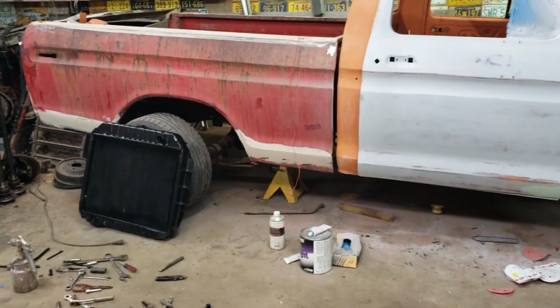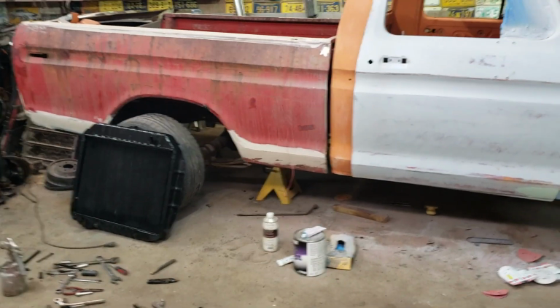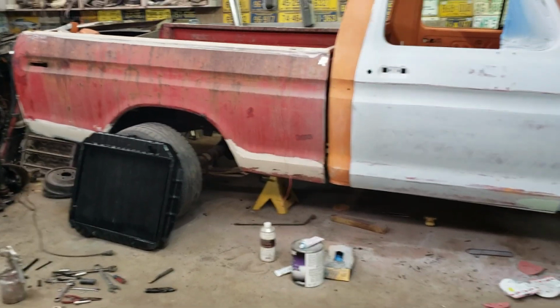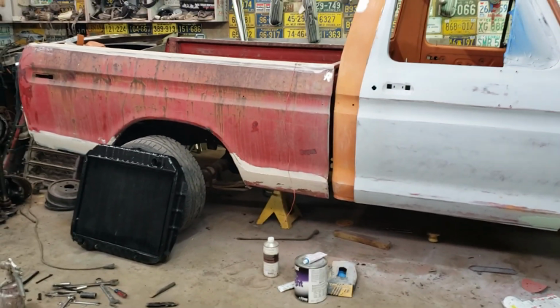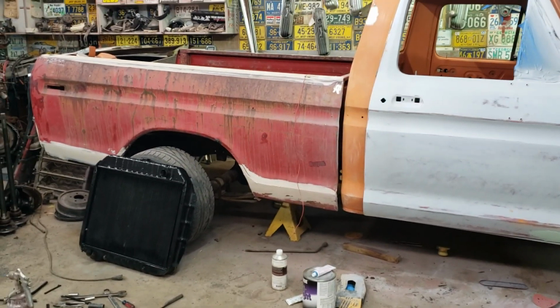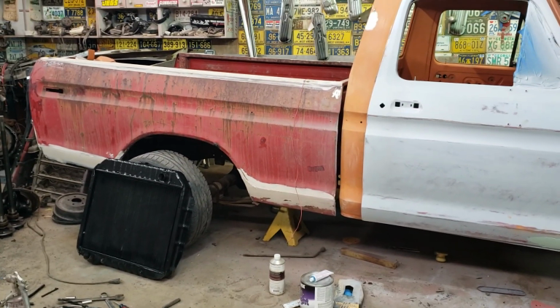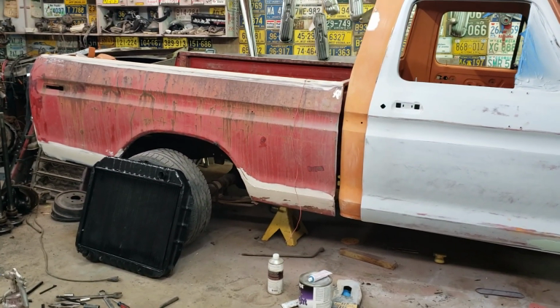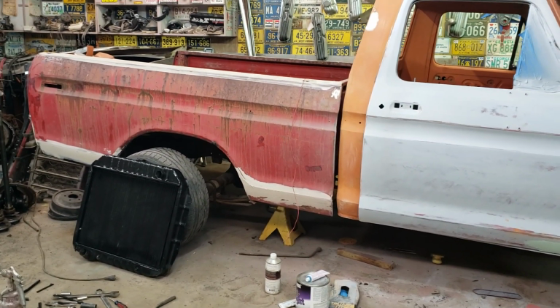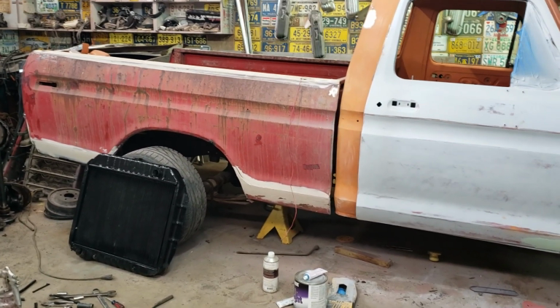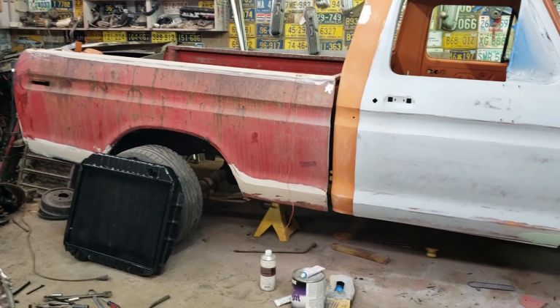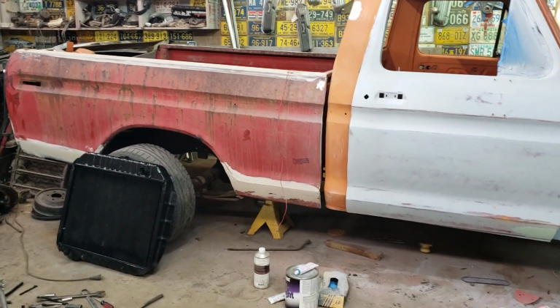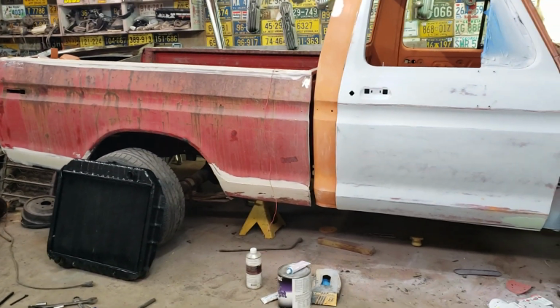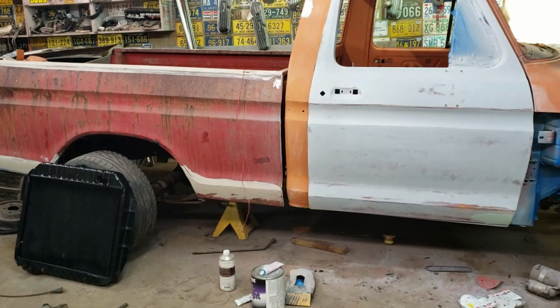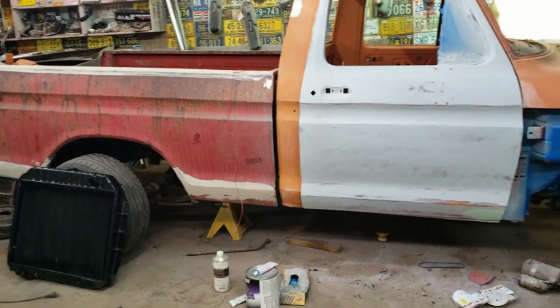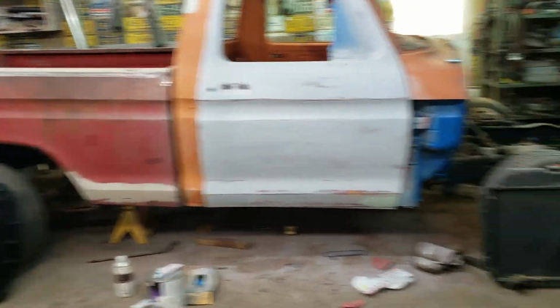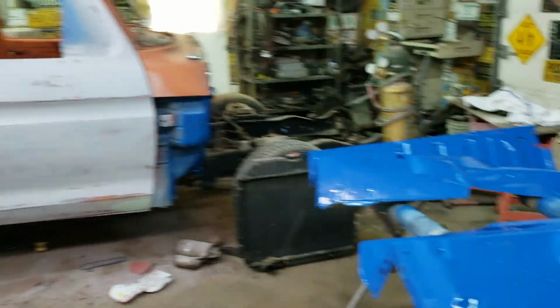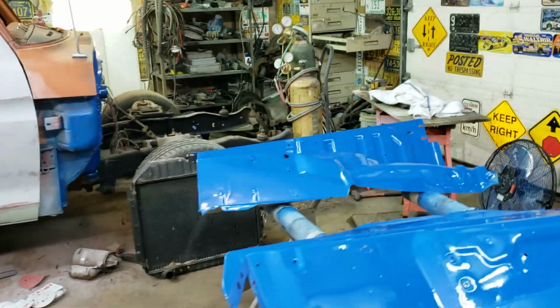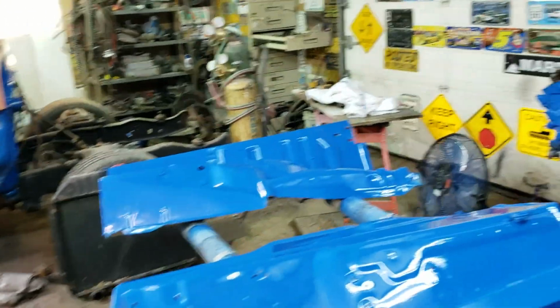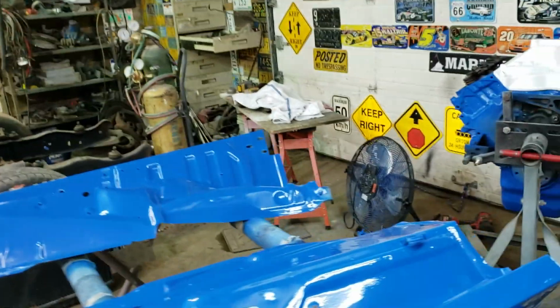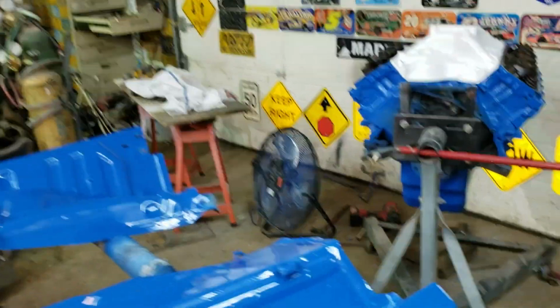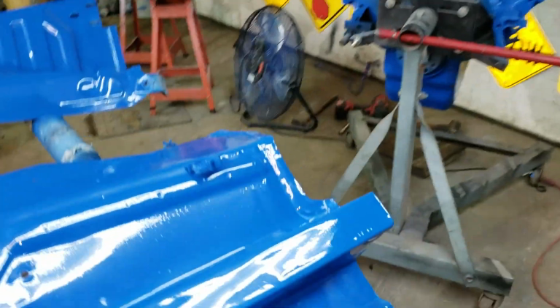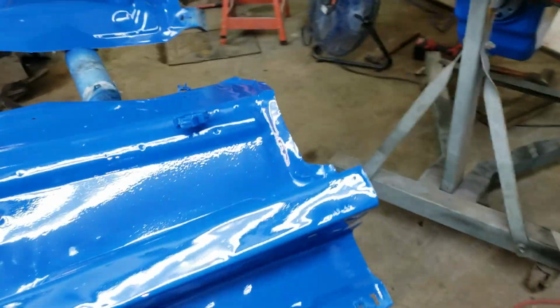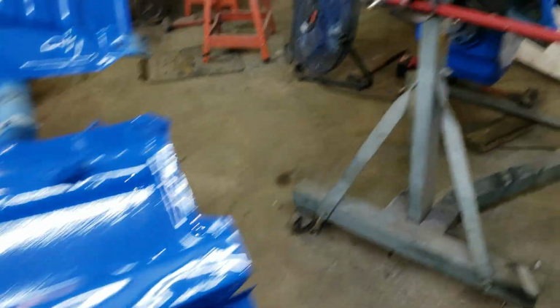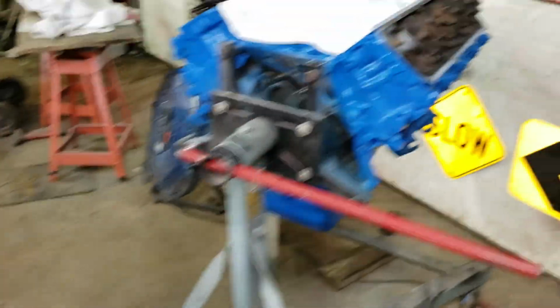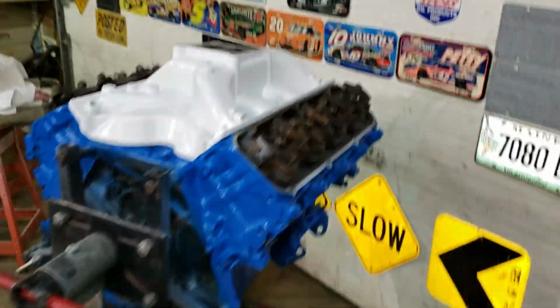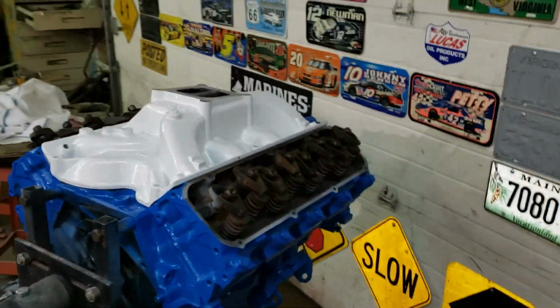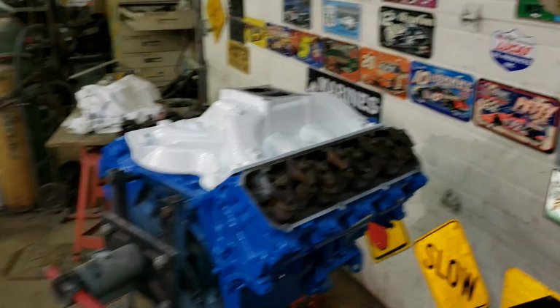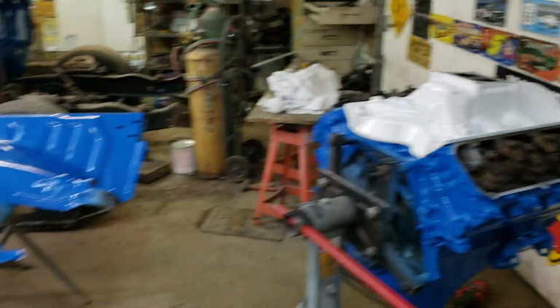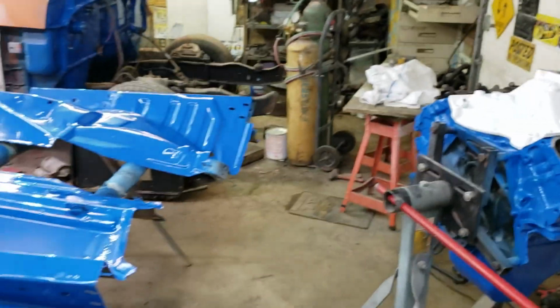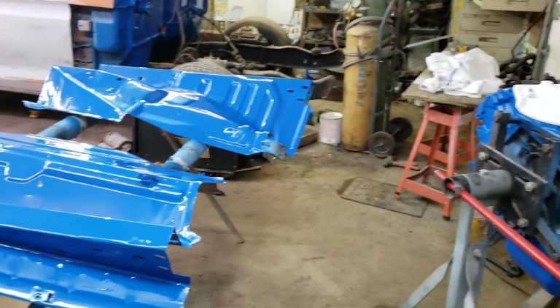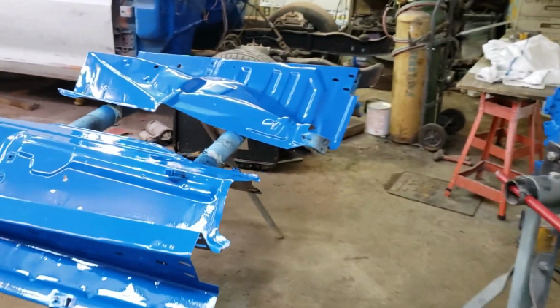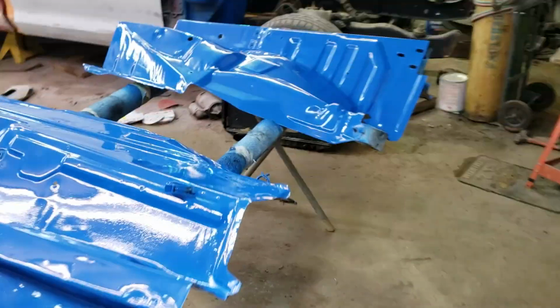Just ordered rear gears, a rebuild kit, and a track lock setup. Just wanted to give you a short update on this color — this color is pretty cool.